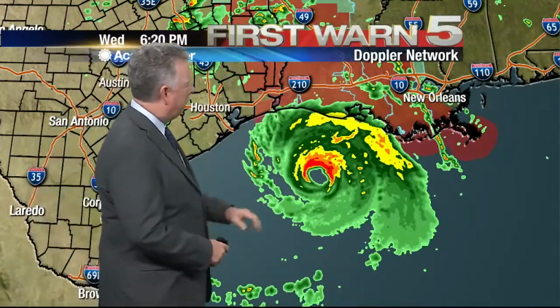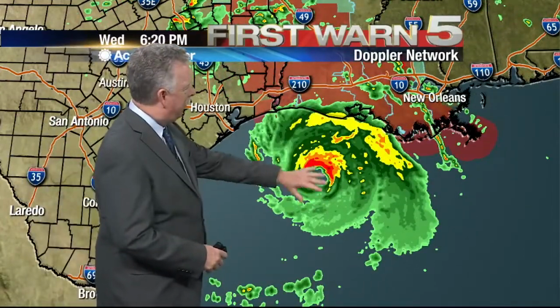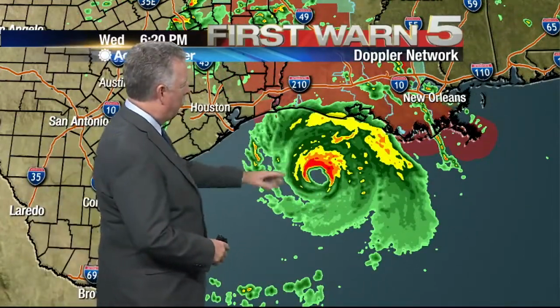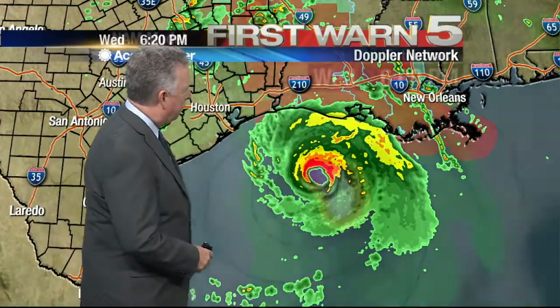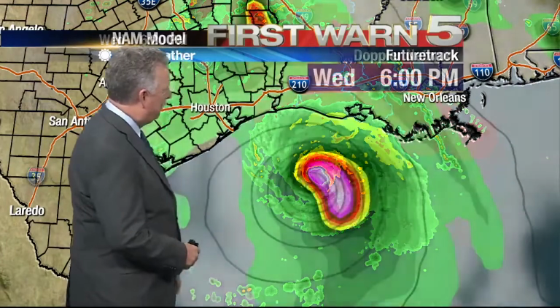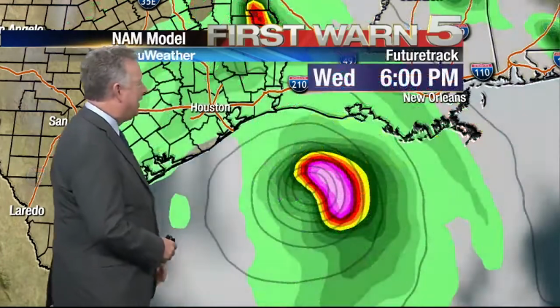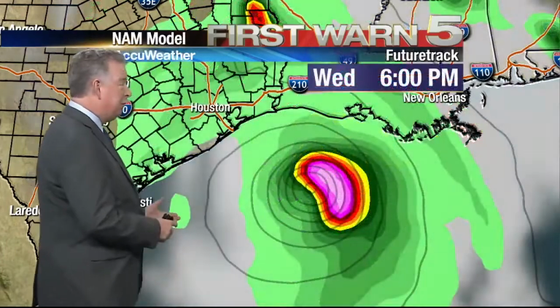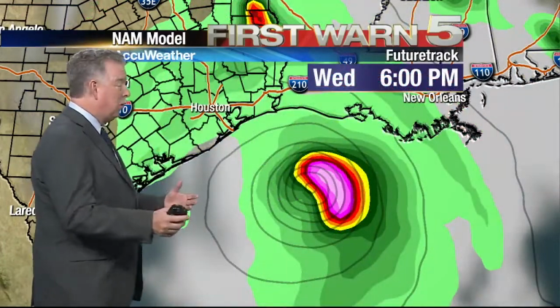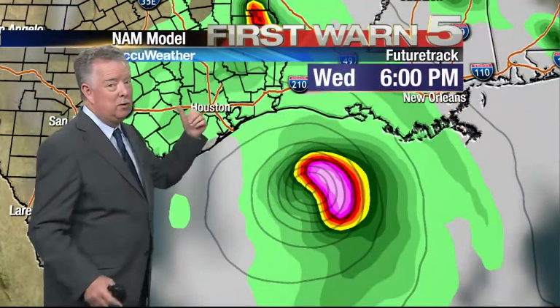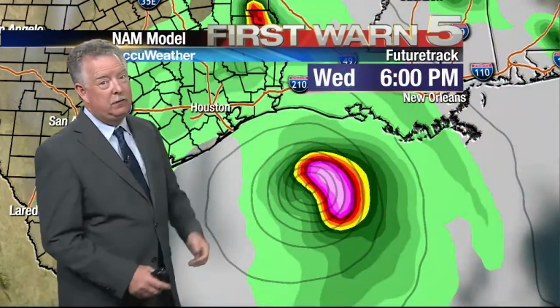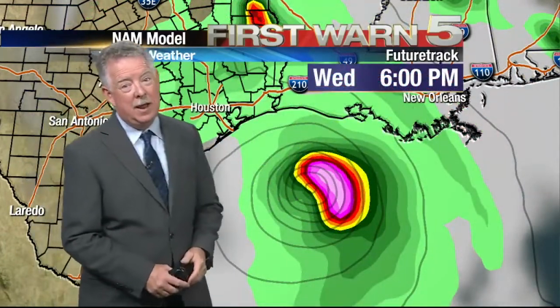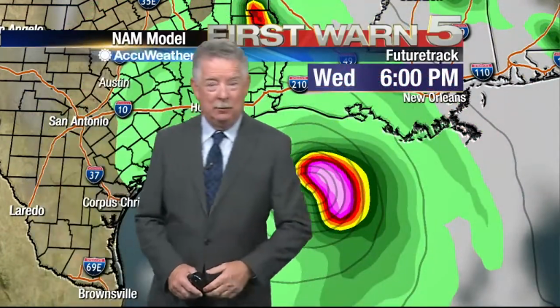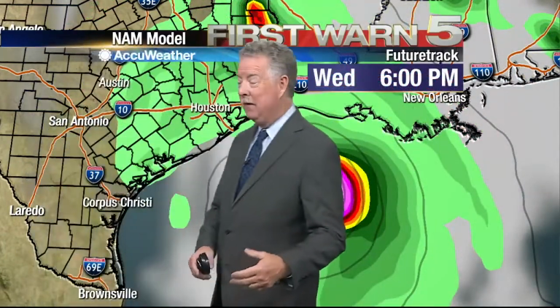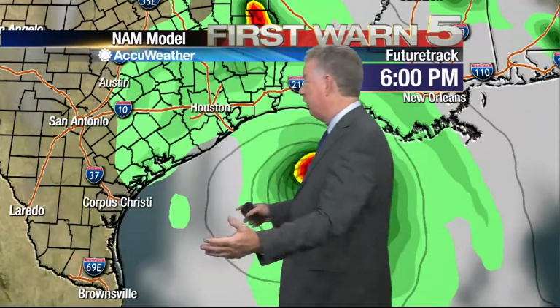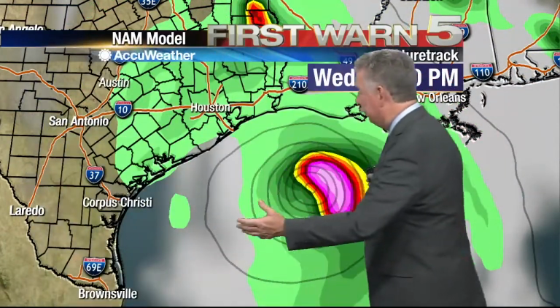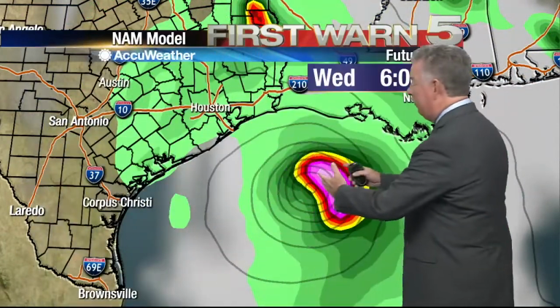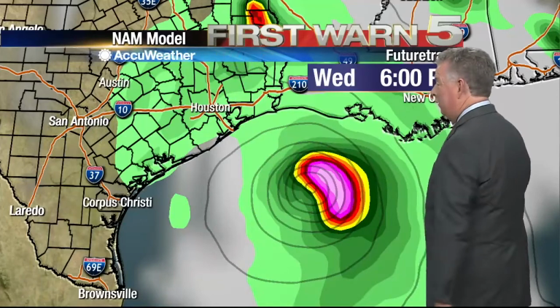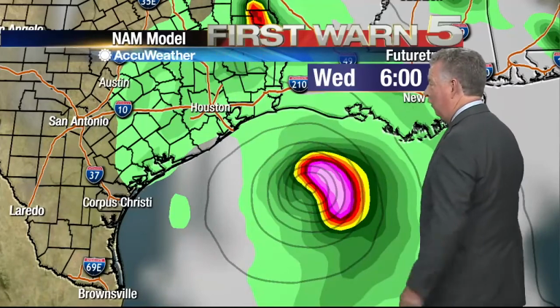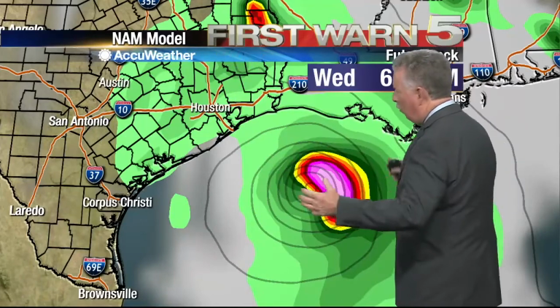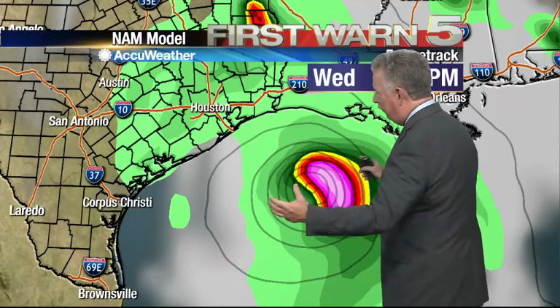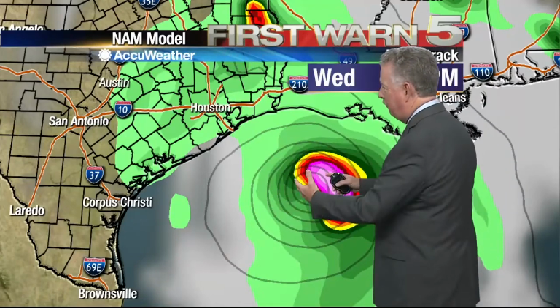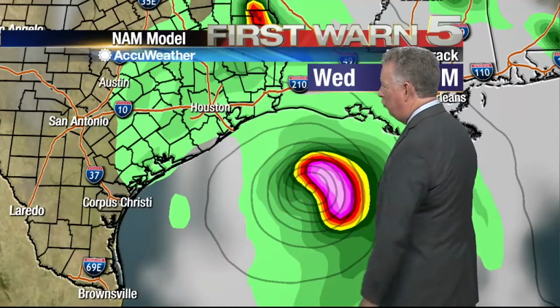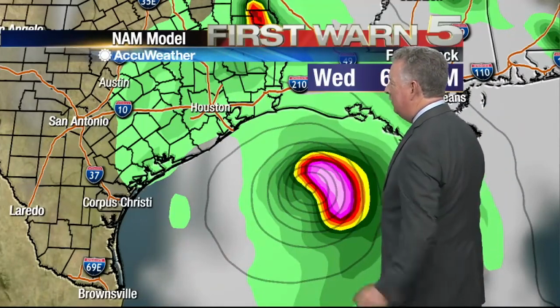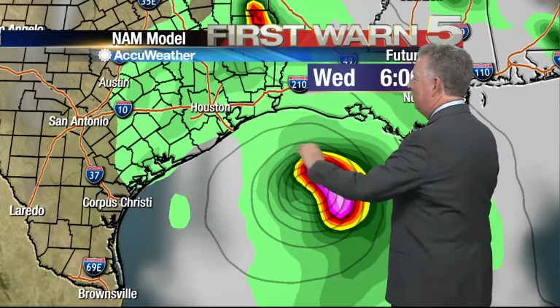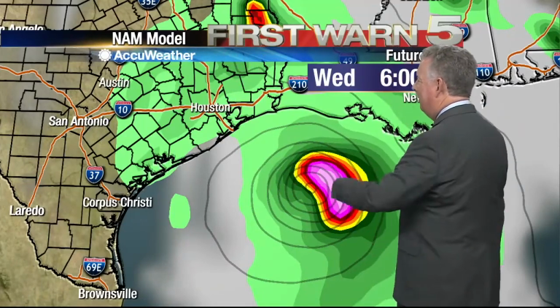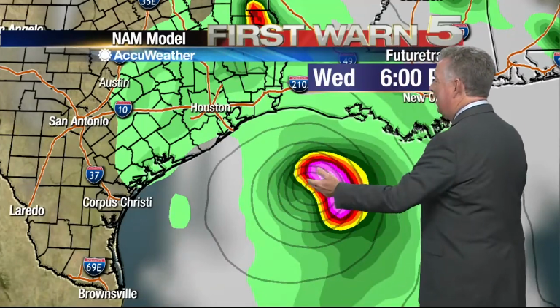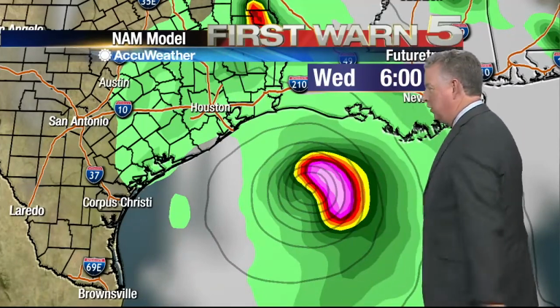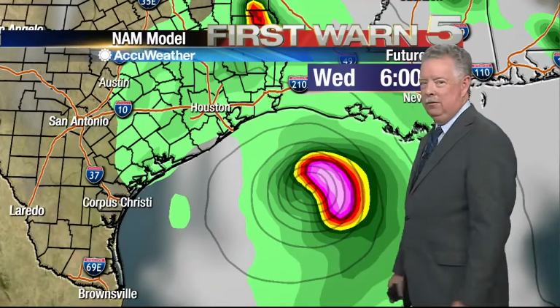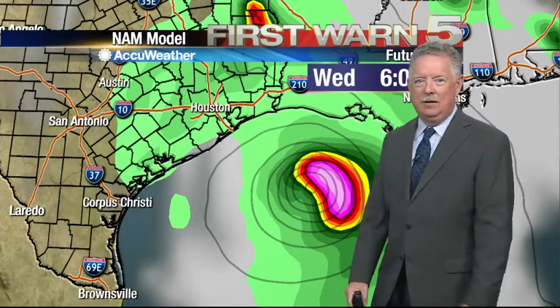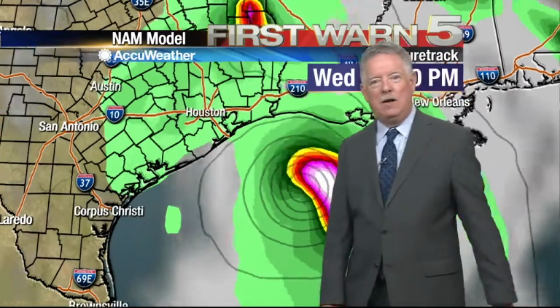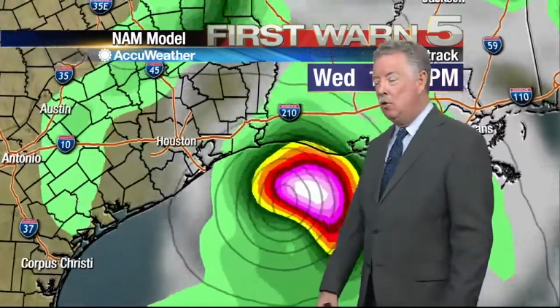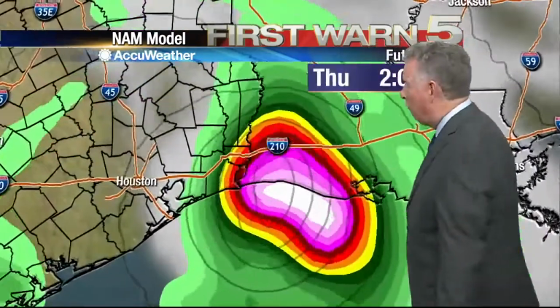Some very strong winds are embedded within that. This is just one computer model — this is the NAM model. I'm just letting the concentric circles speak for themselves. The more circles there are, the stronger the wind is. When you get something like this, you know you've got a hurricane.